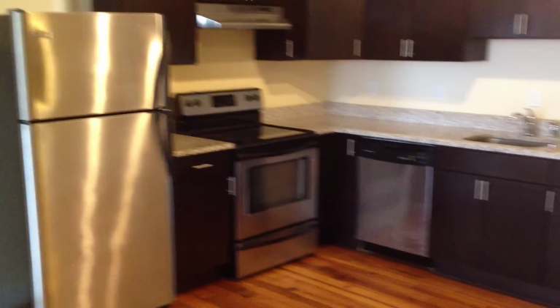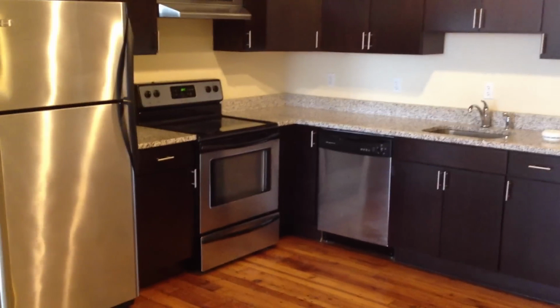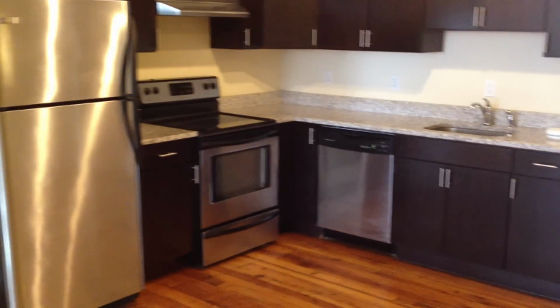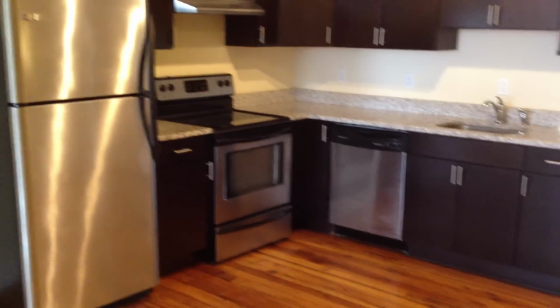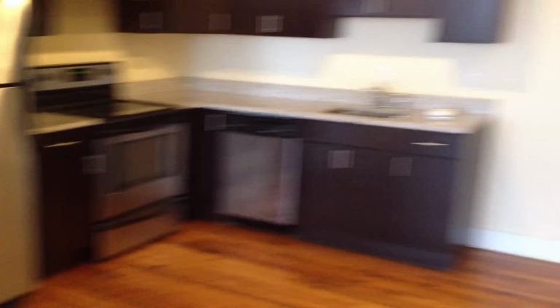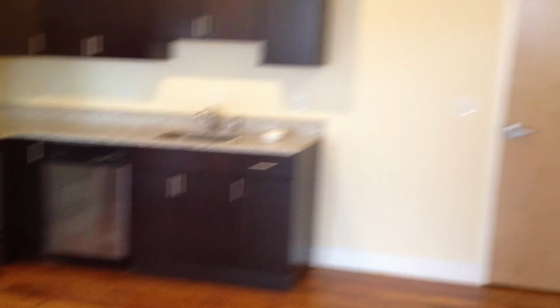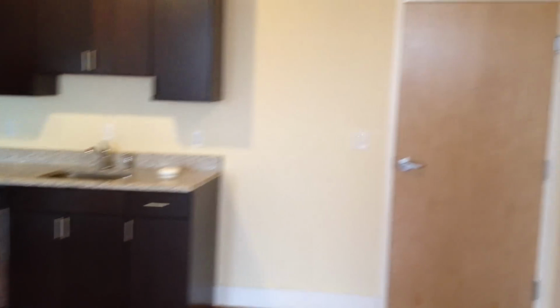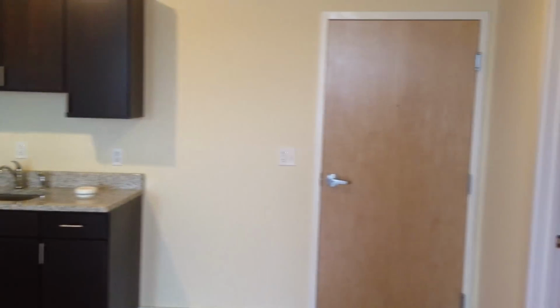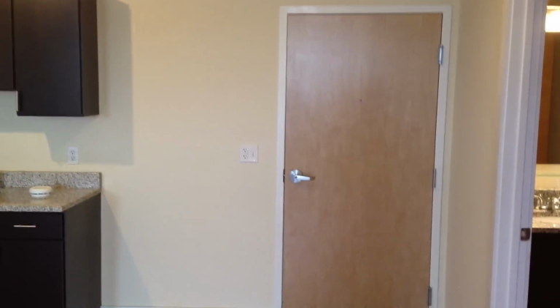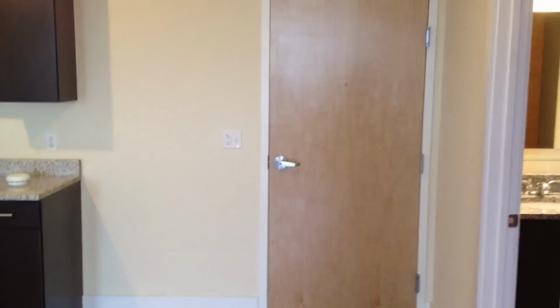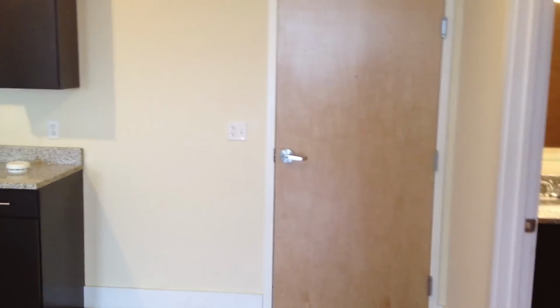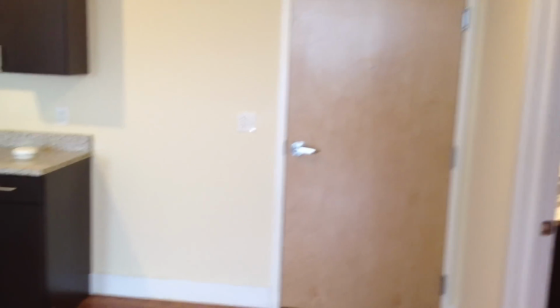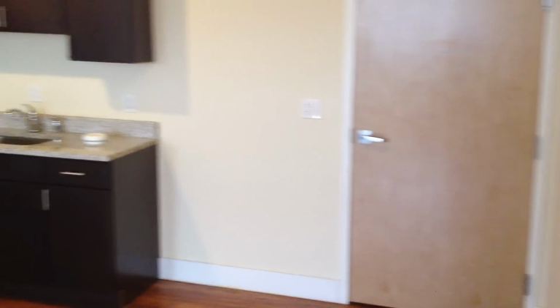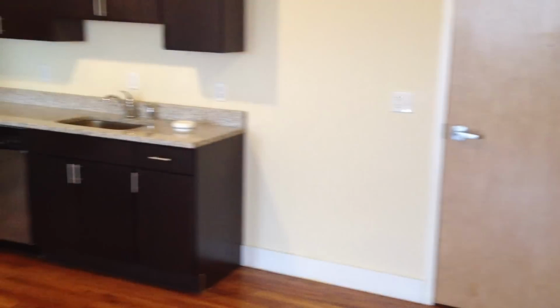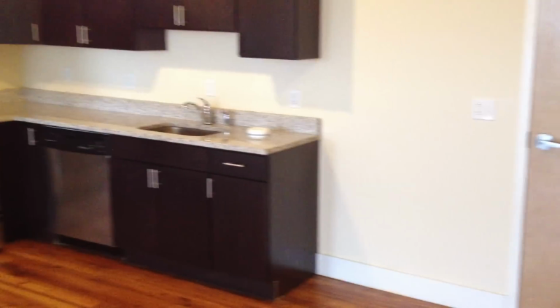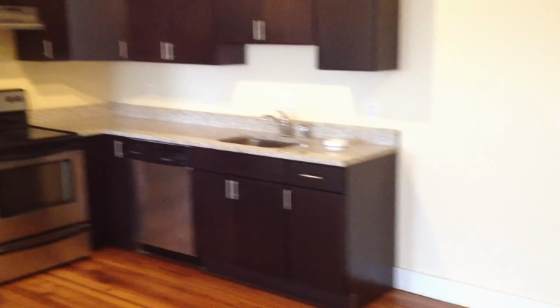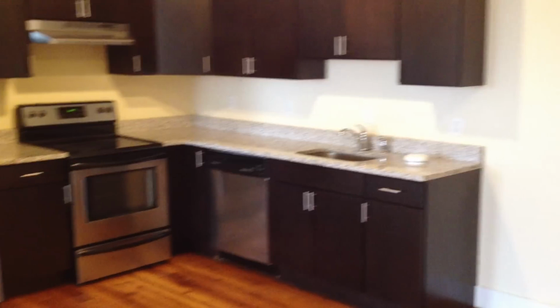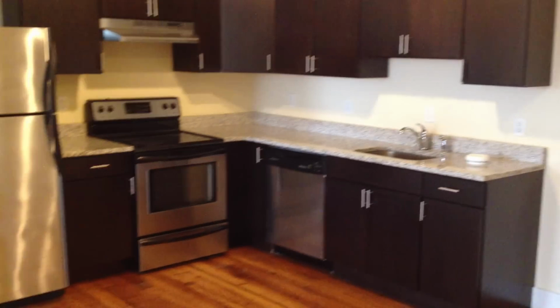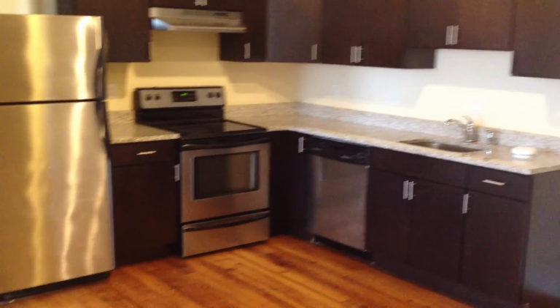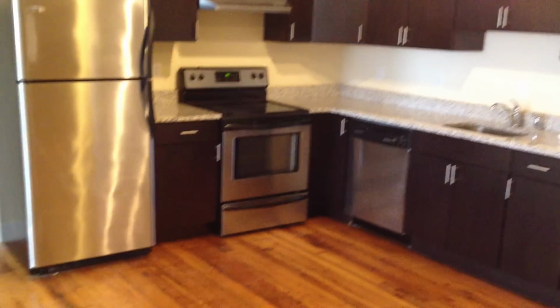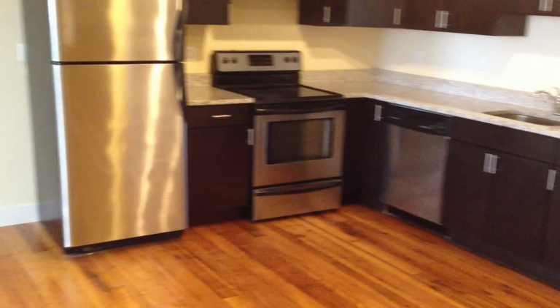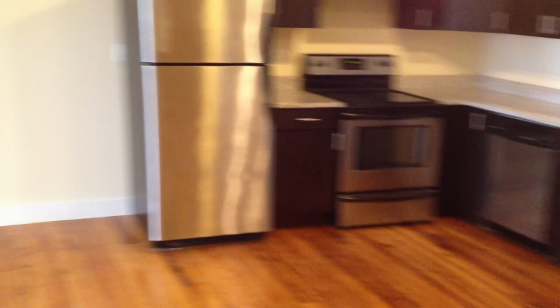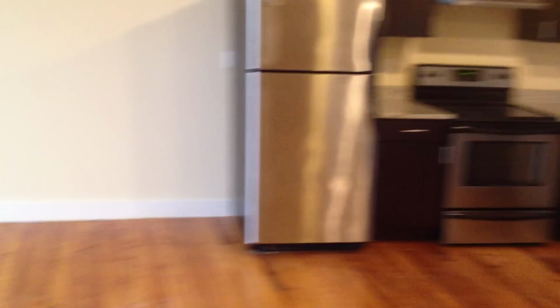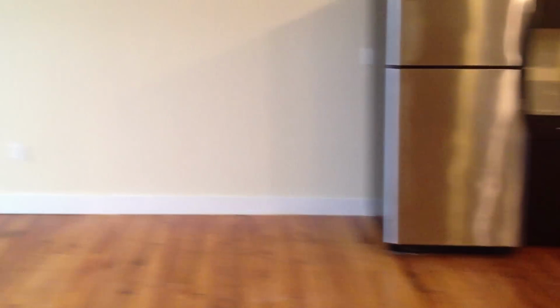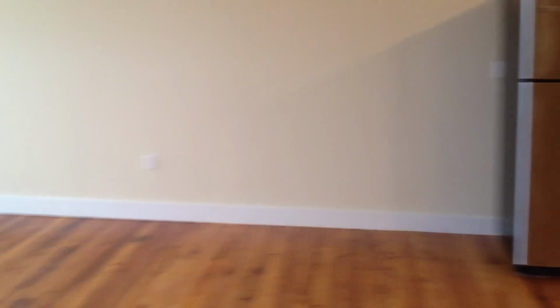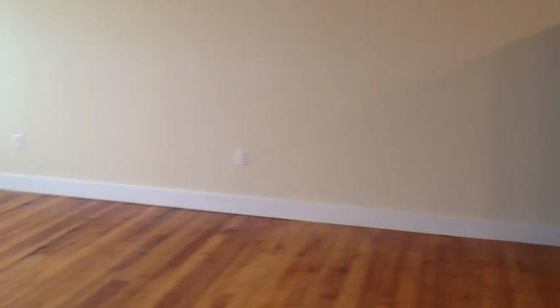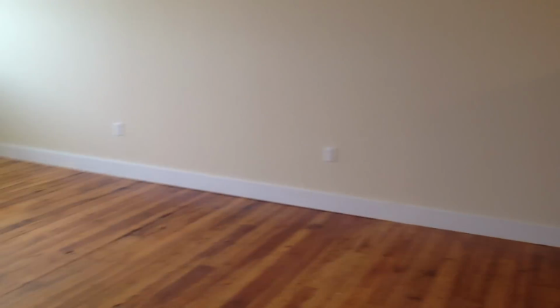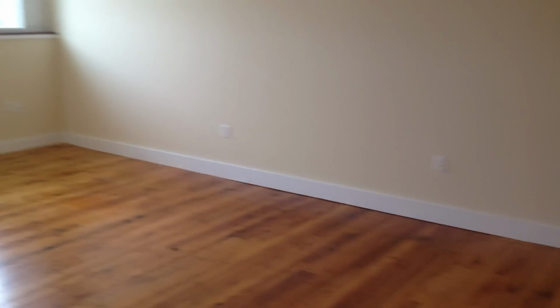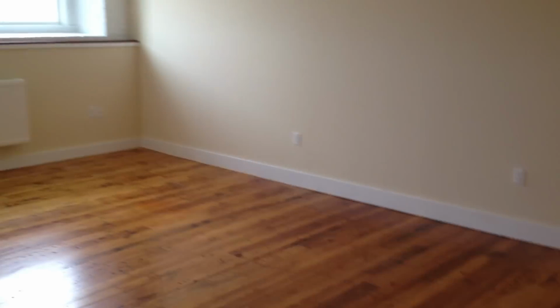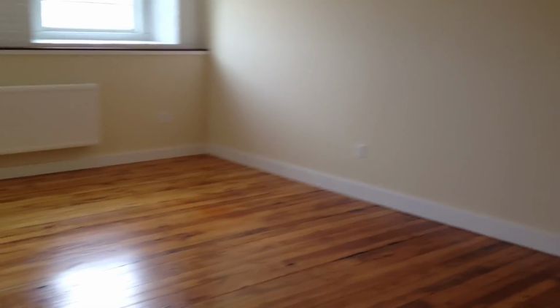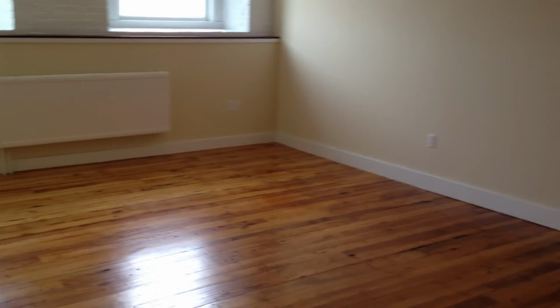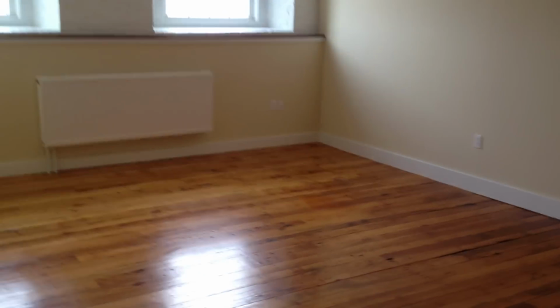Starting off with the kitchen here. Looking to the right, that's the front door. As you walk in, the kitchen is to your right, which opens up into the living room.